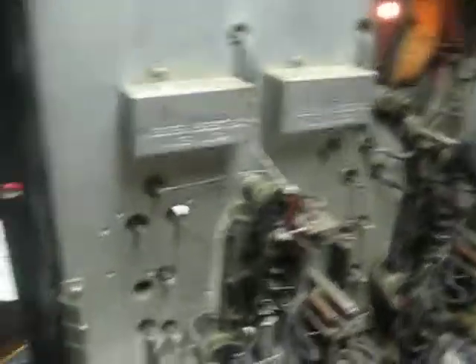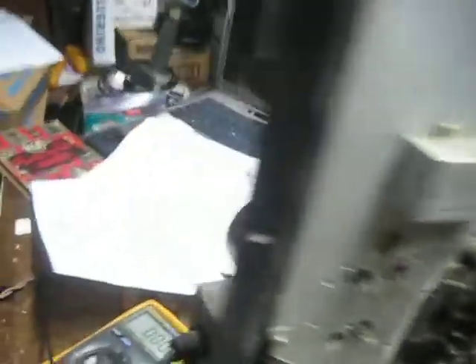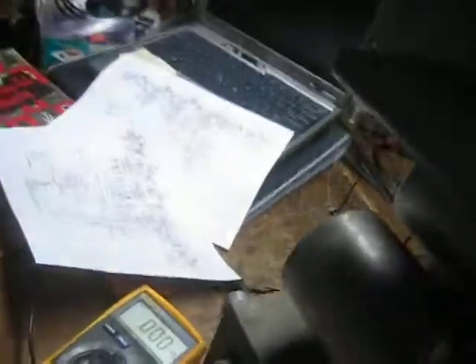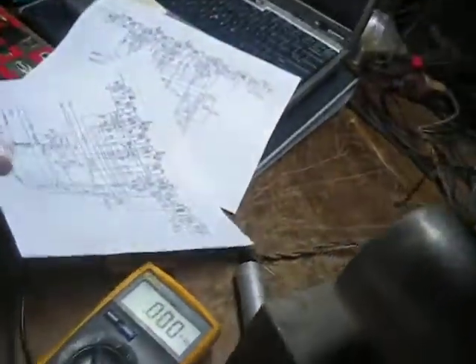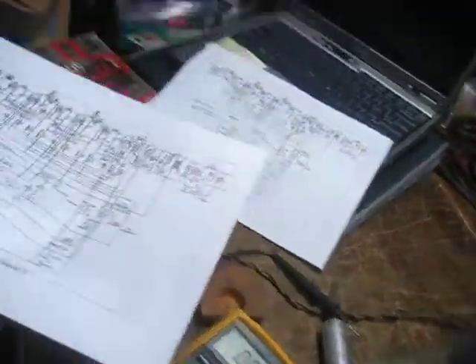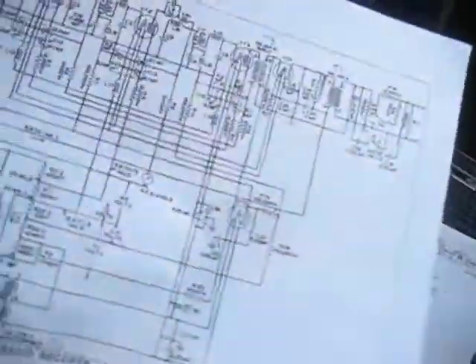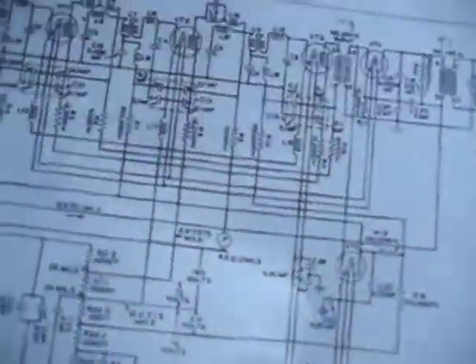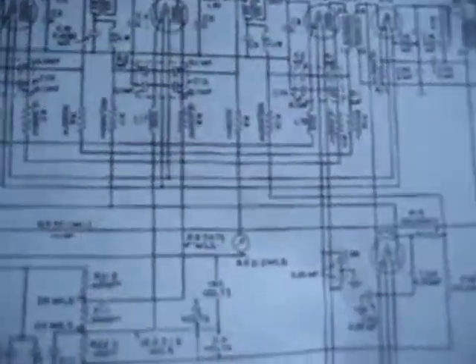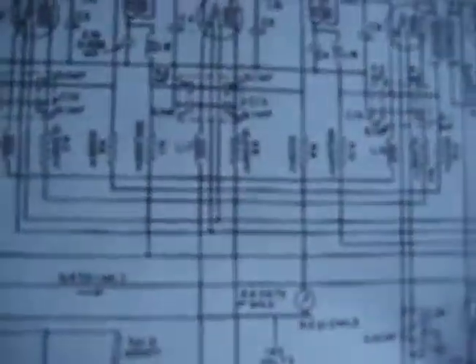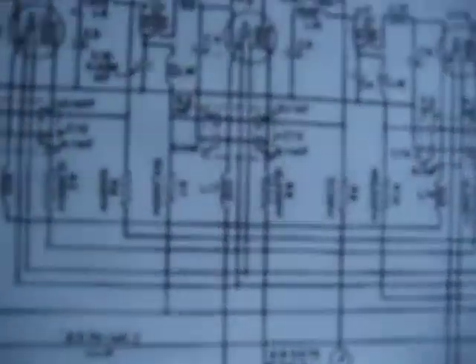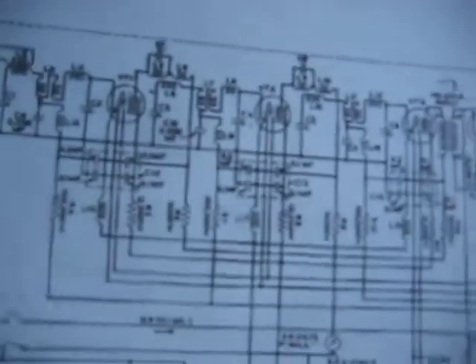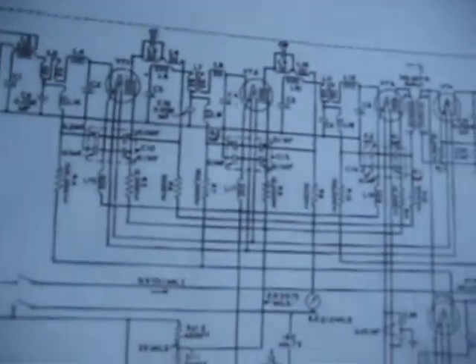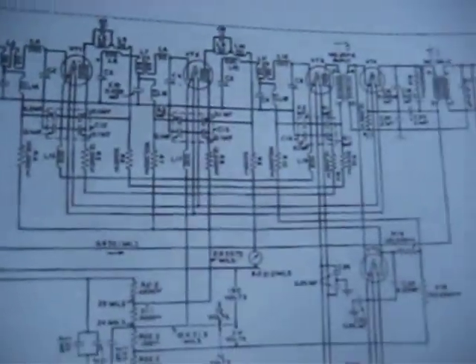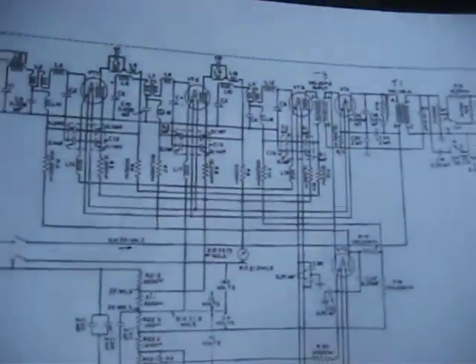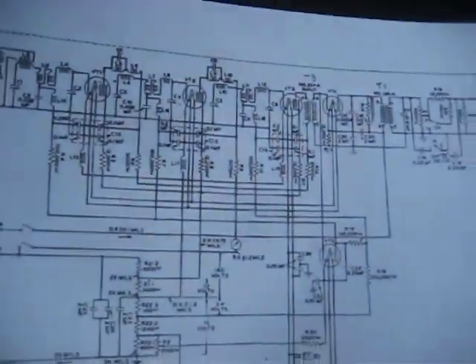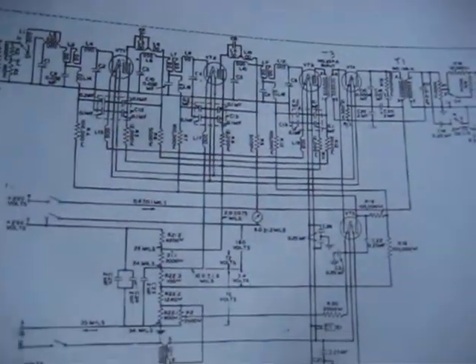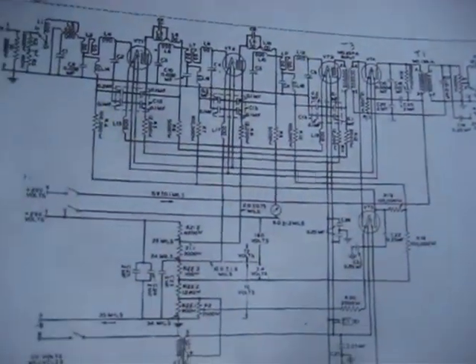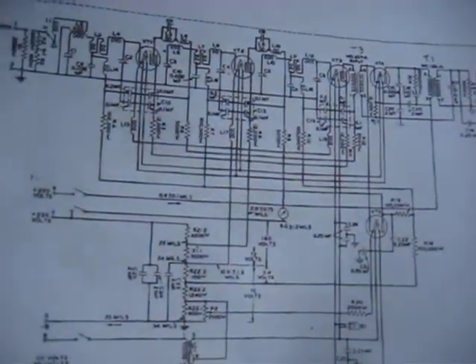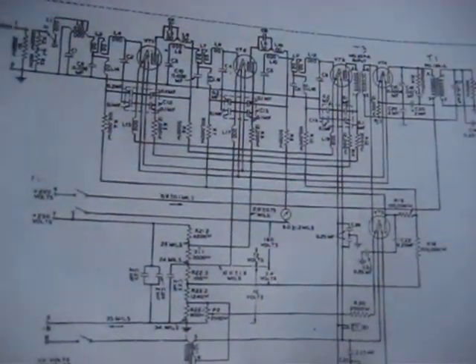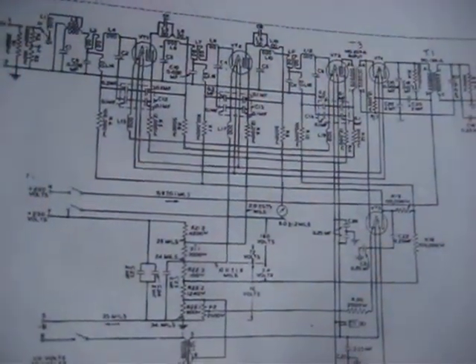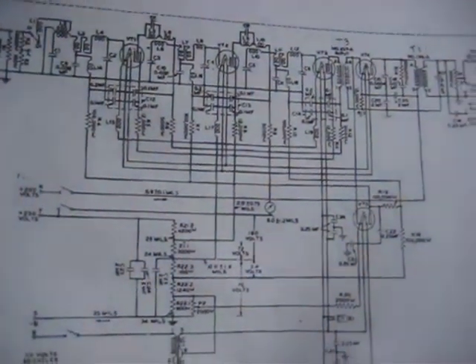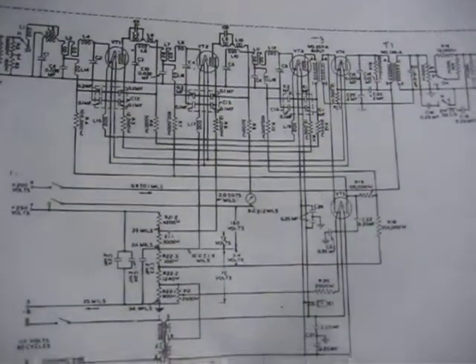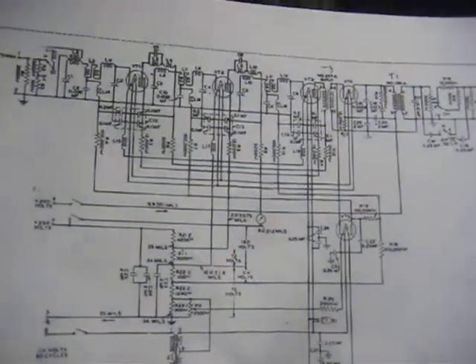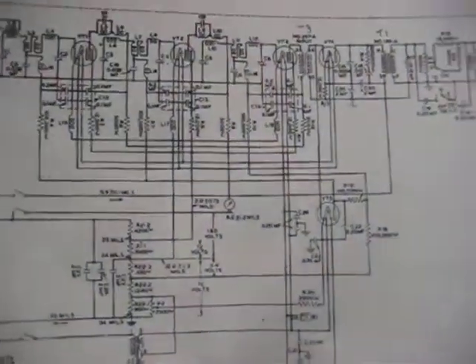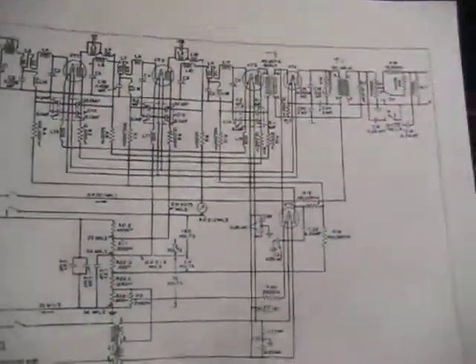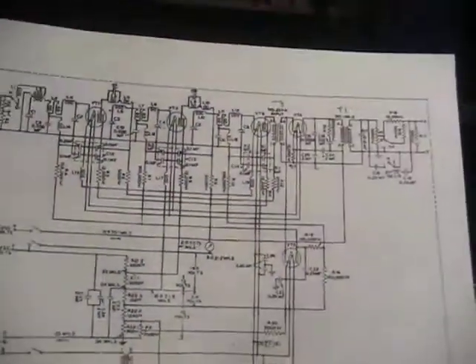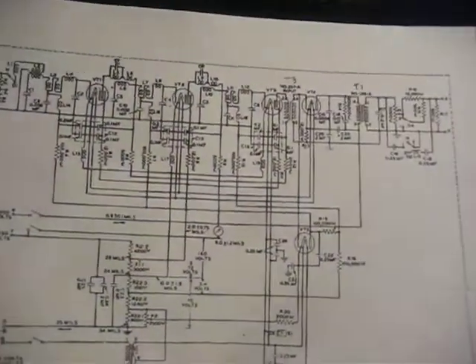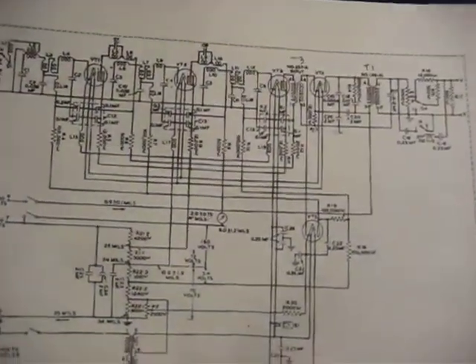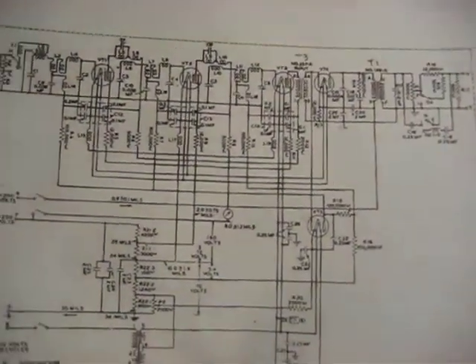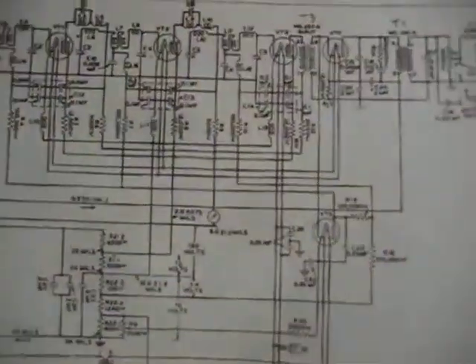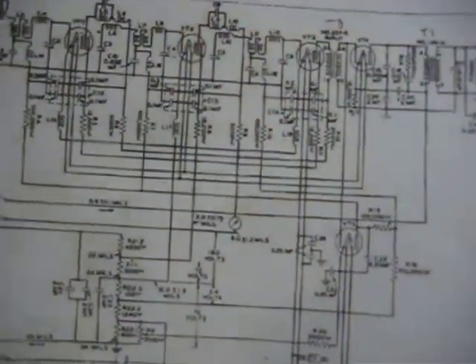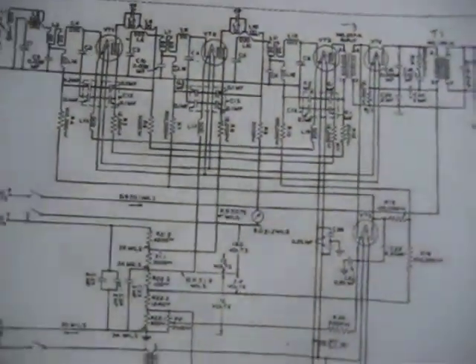My daughter got me the schematic — she found it somewhere online. If anybody needs it, I will gladly get you the link for free. Free. Somebody wanted to charge me for it, but can't blame the guy for trying.